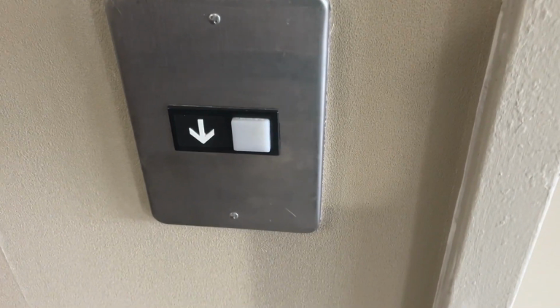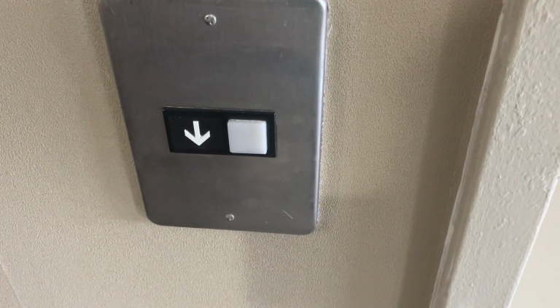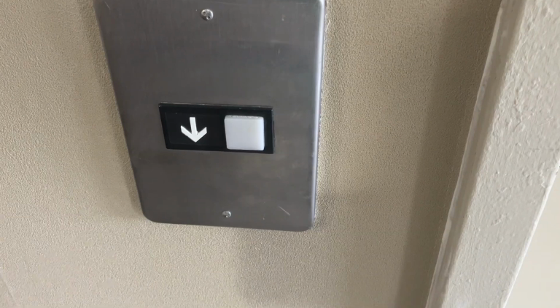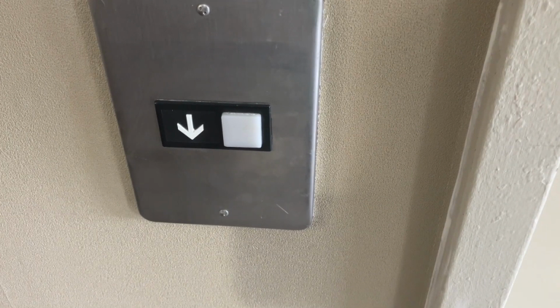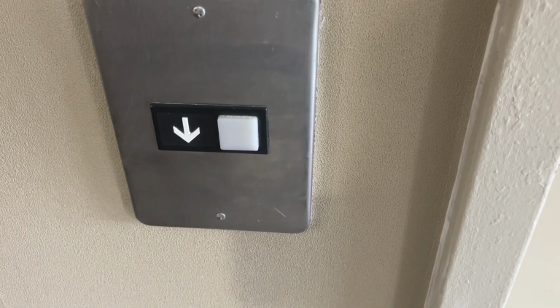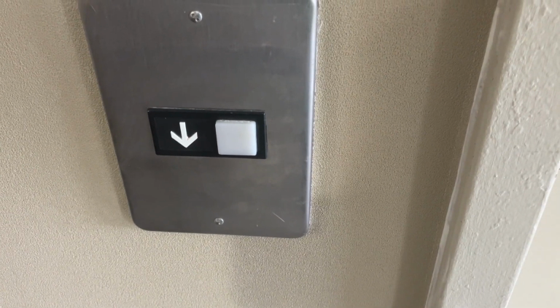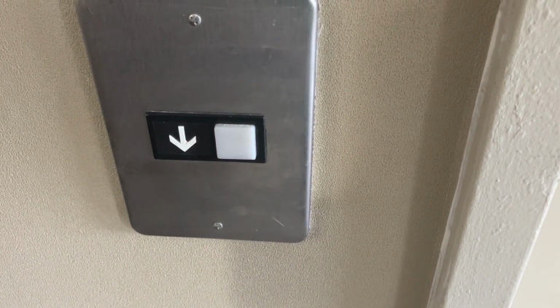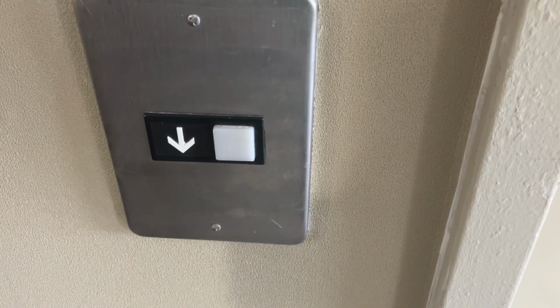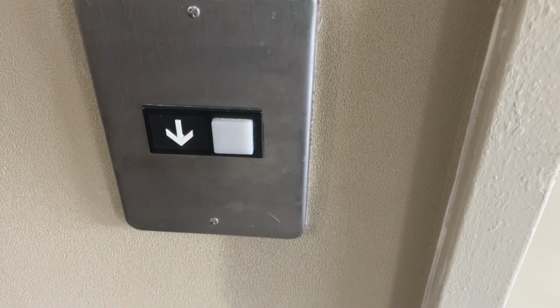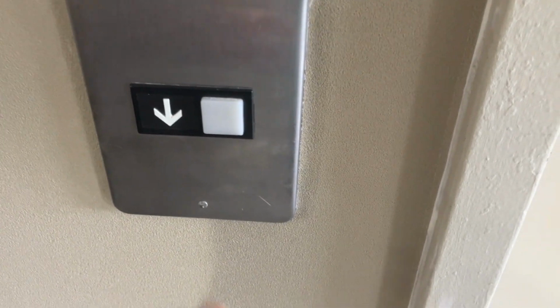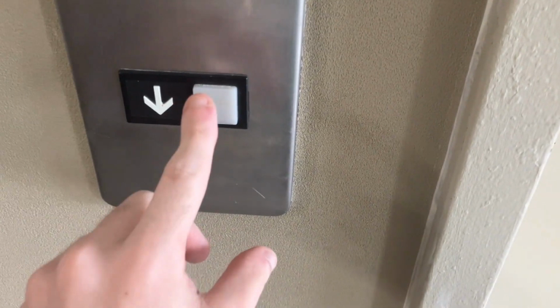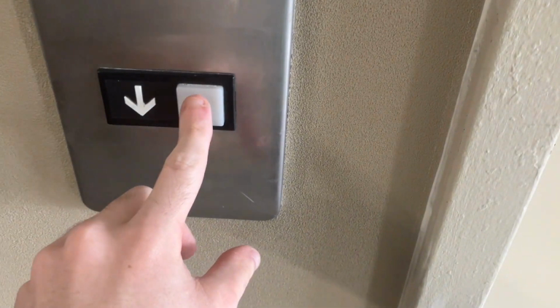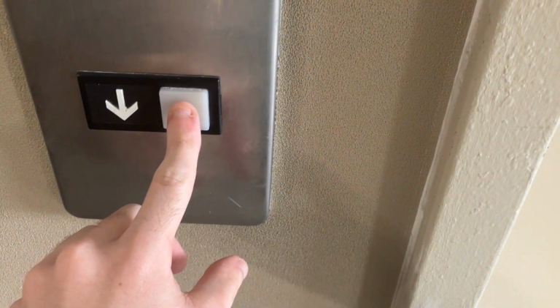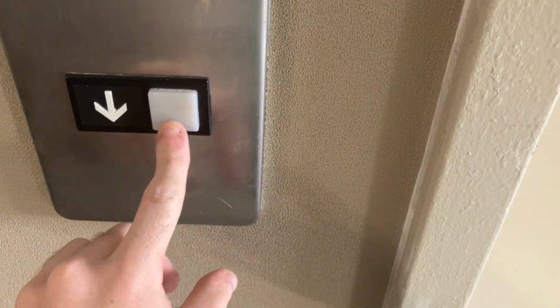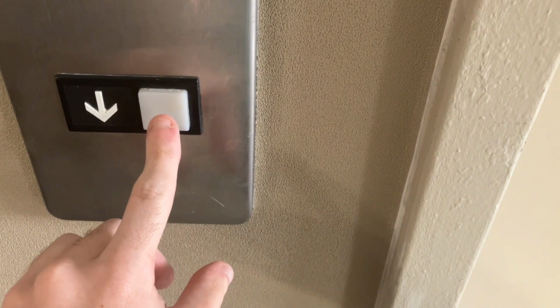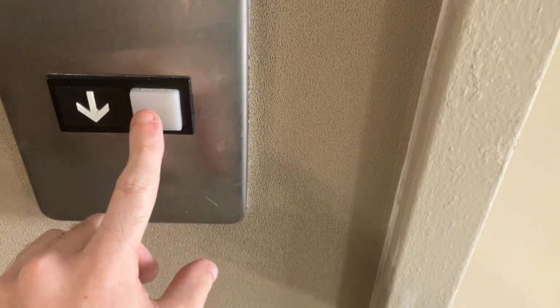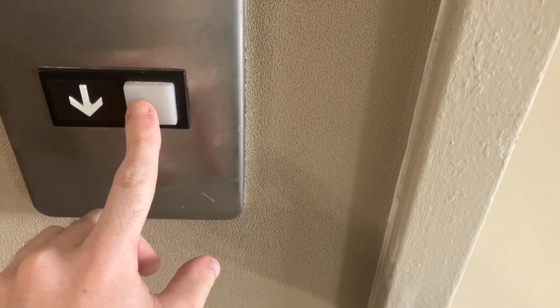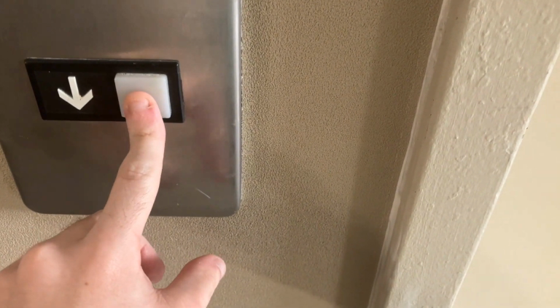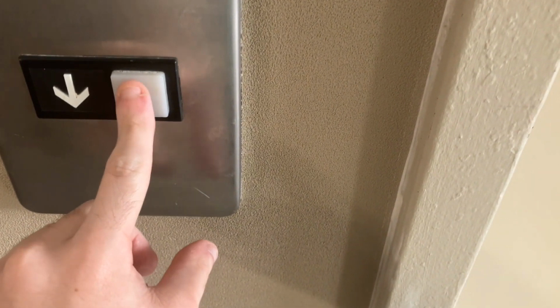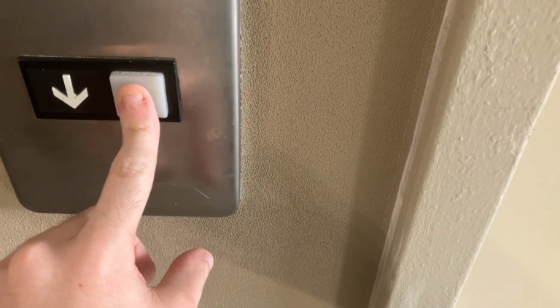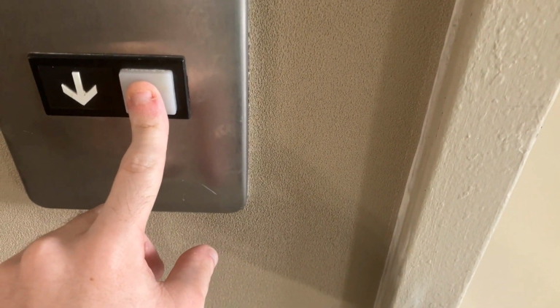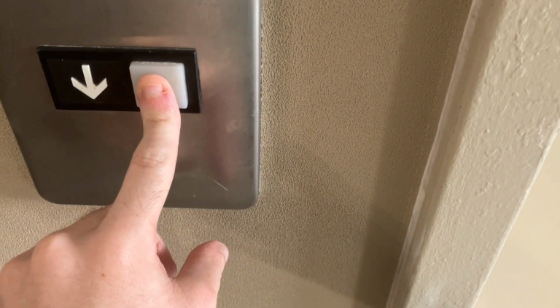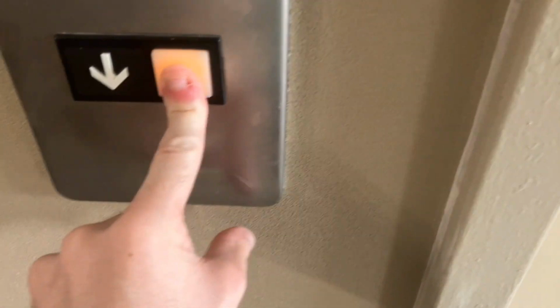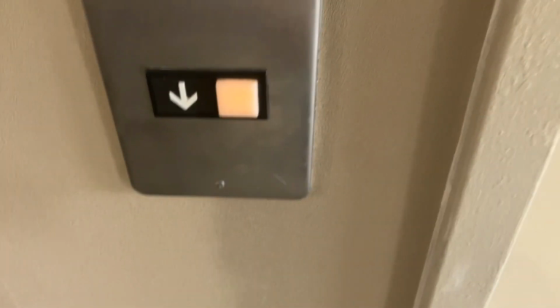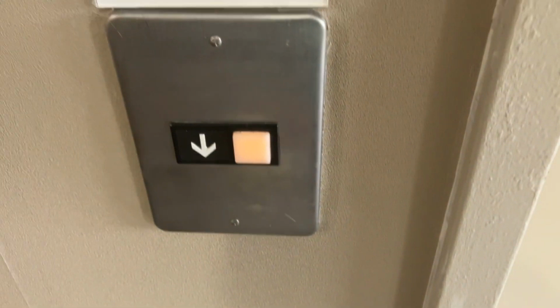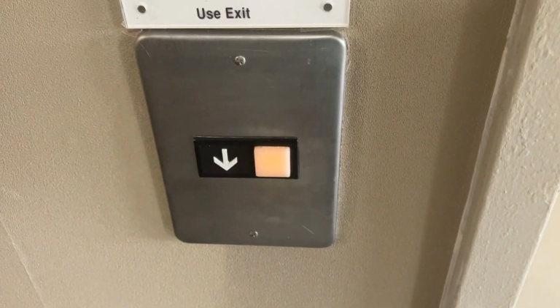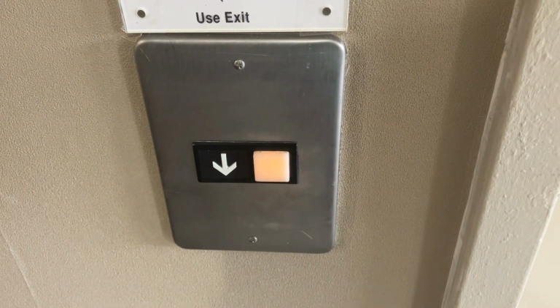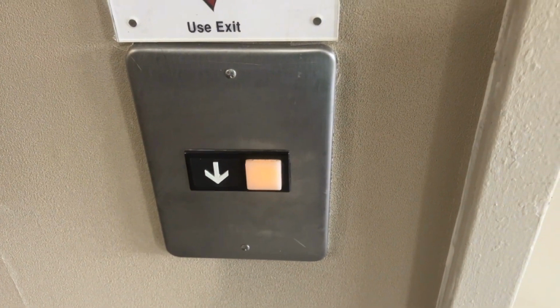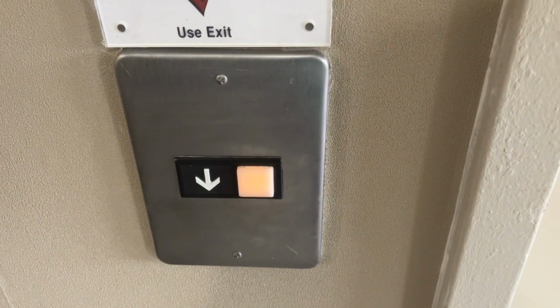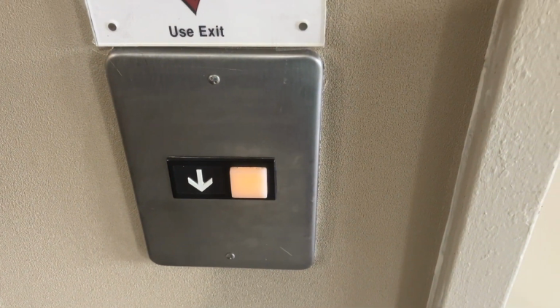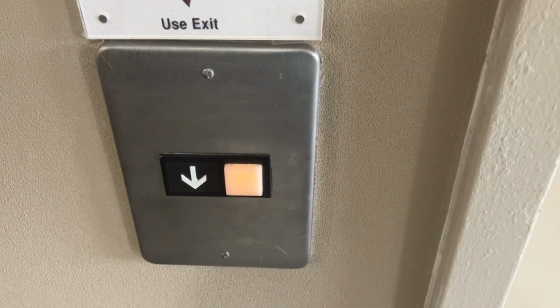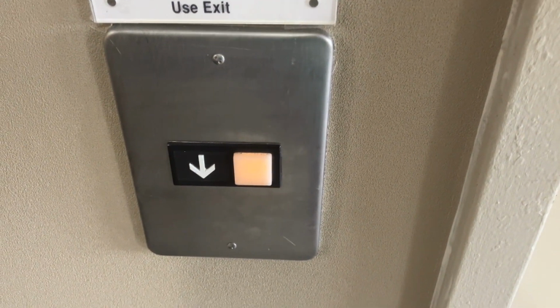This is the elevator at the Sleep Inn in Charlotte, North Carolina, off of Sunset Road, Interstate 77, in between North Lake Mall and downtown.